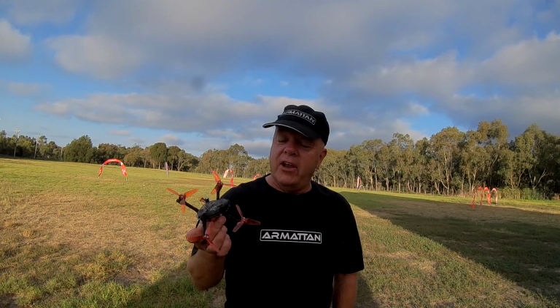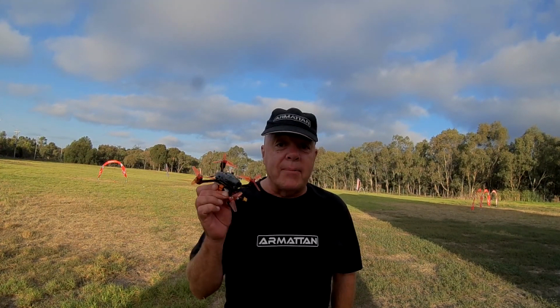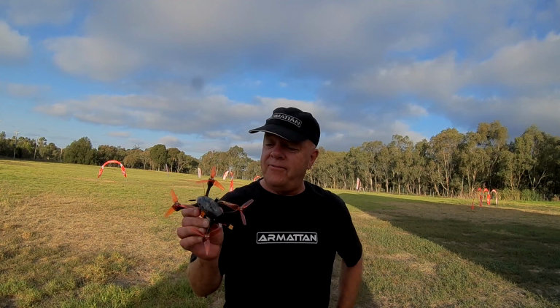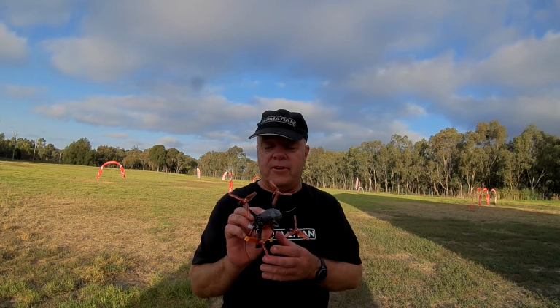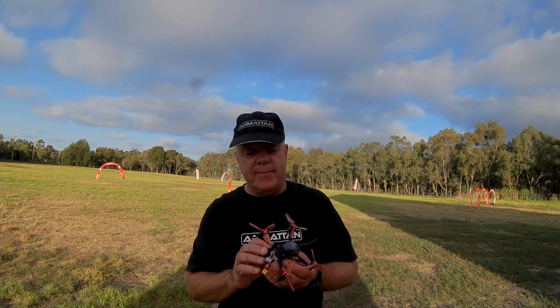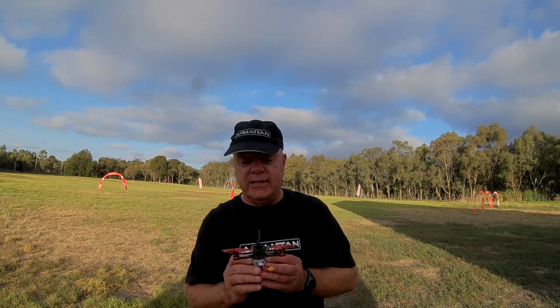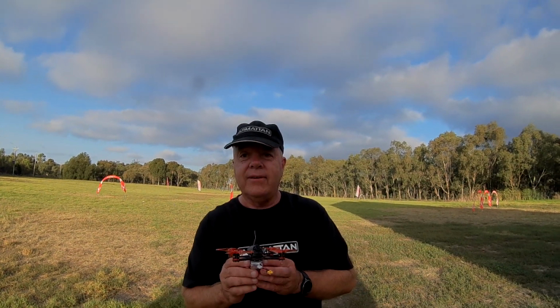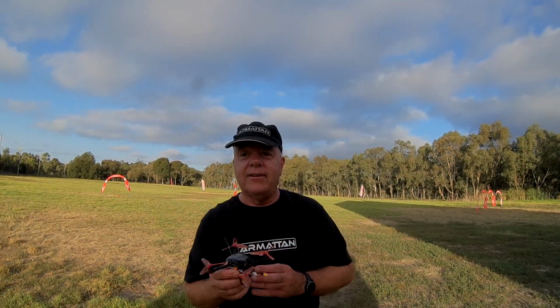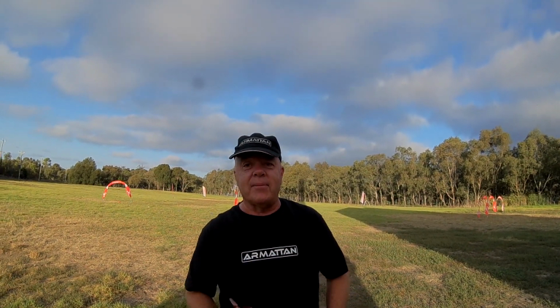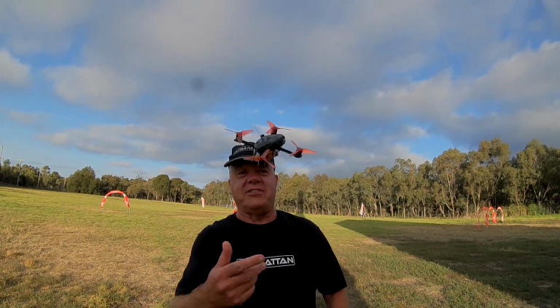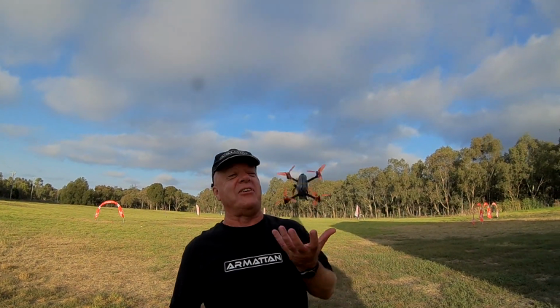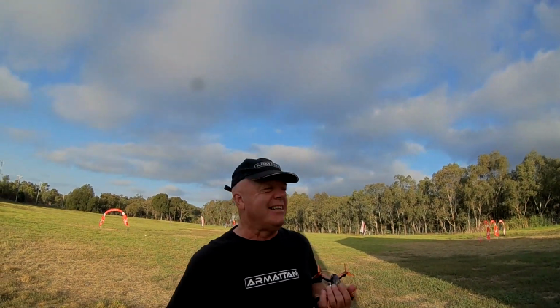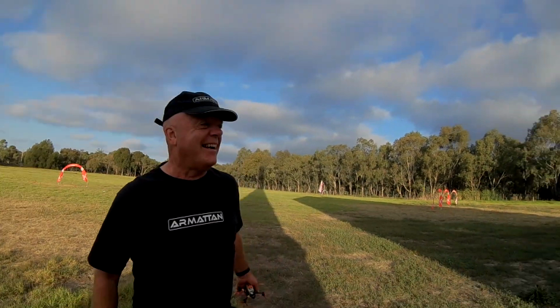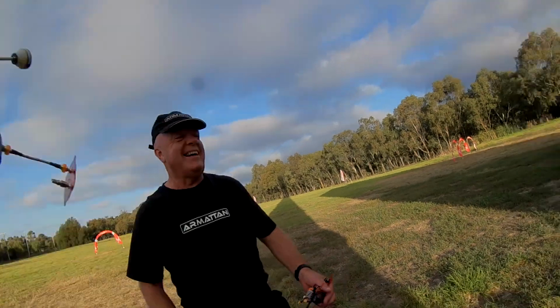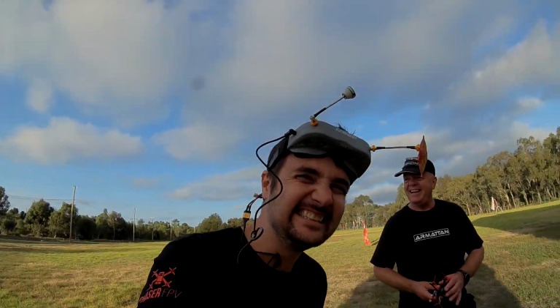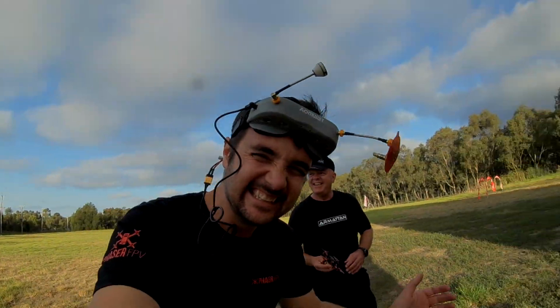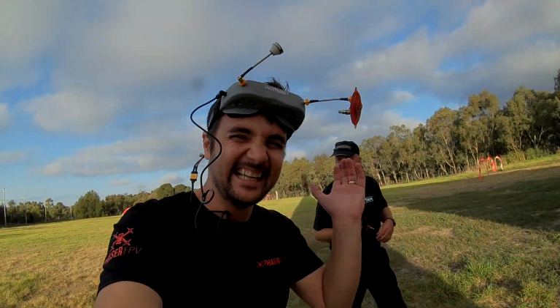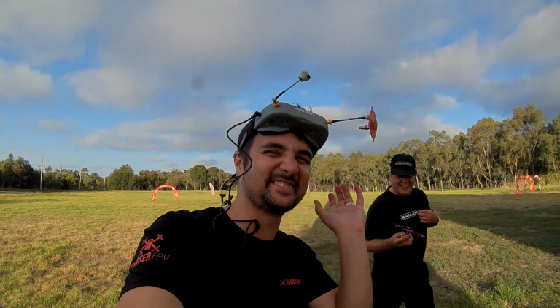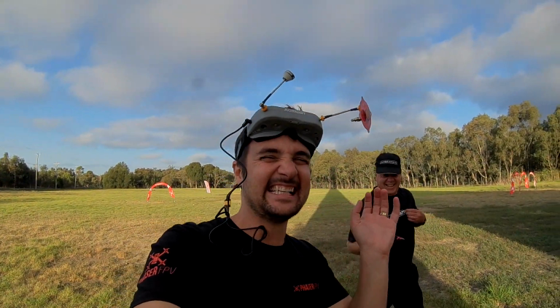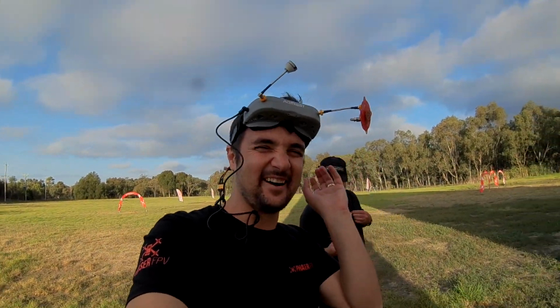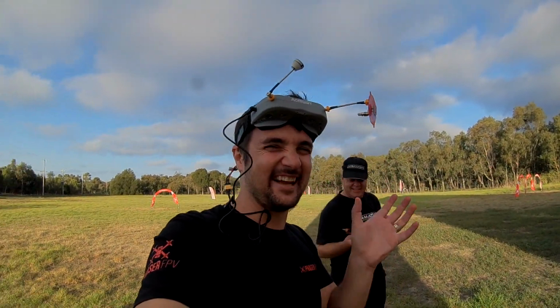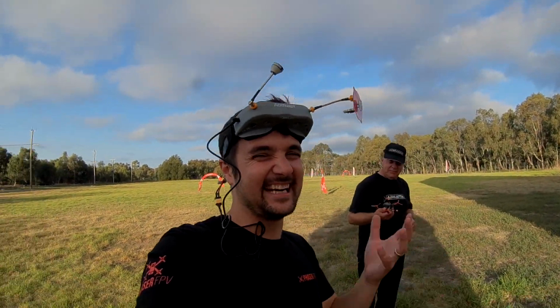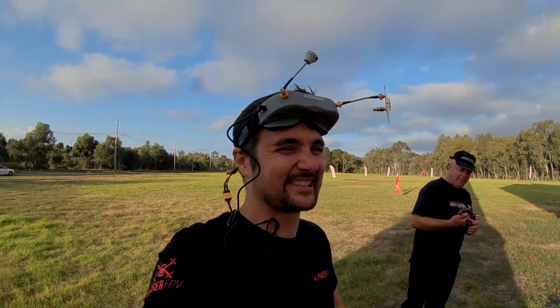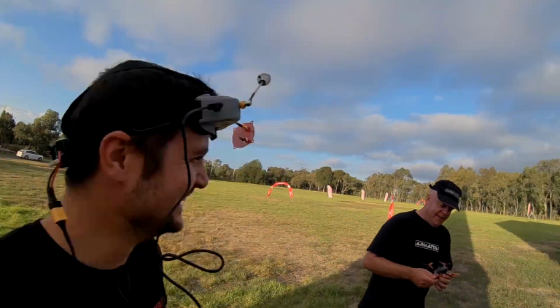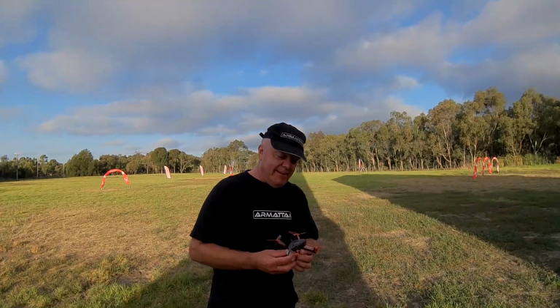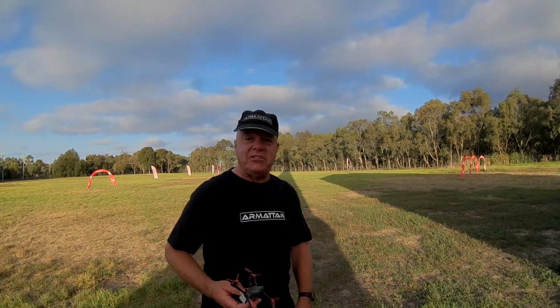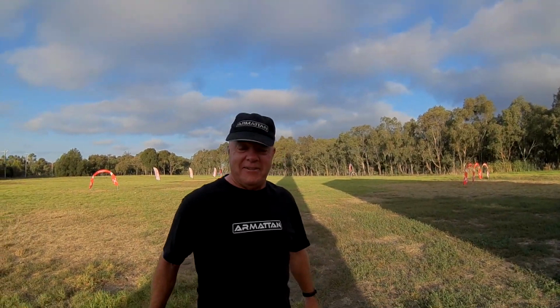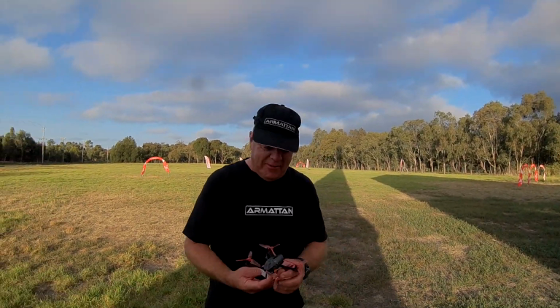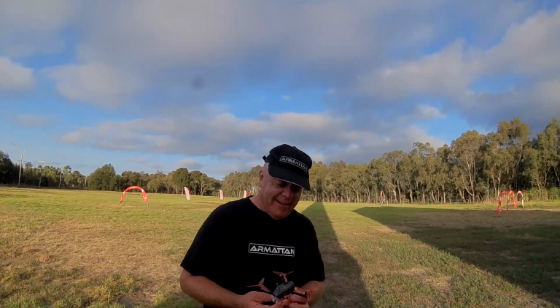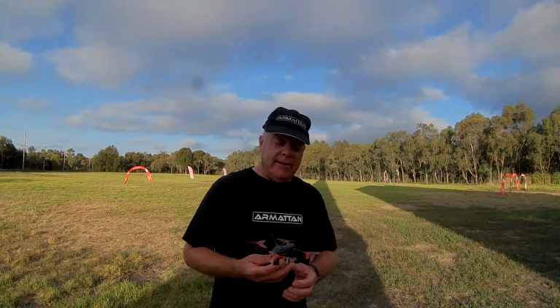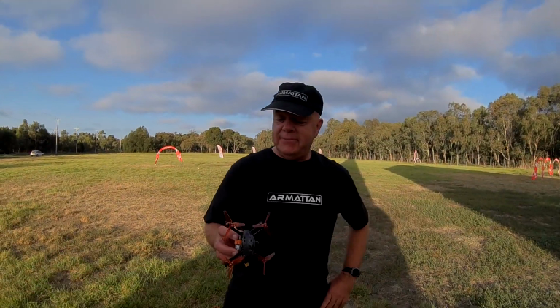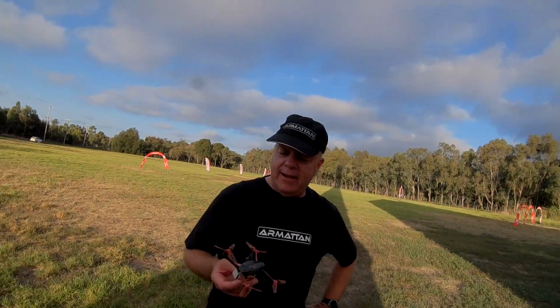Finally got the Babyhawk 5 from E-Max. It's not the Babyhawk 5, it's the 3-inch, mate. This is about take number 17 — it's worse than me. Alright, let's go. It's the 3-inch, mate.